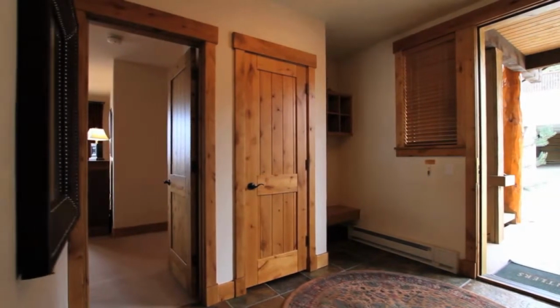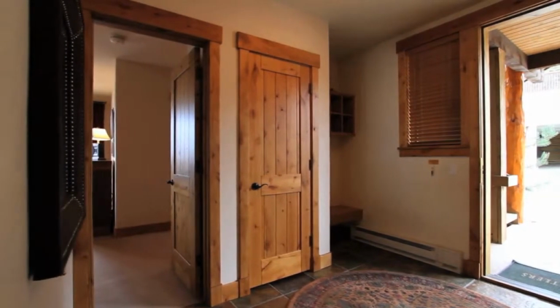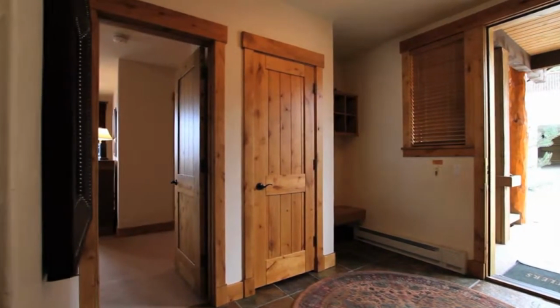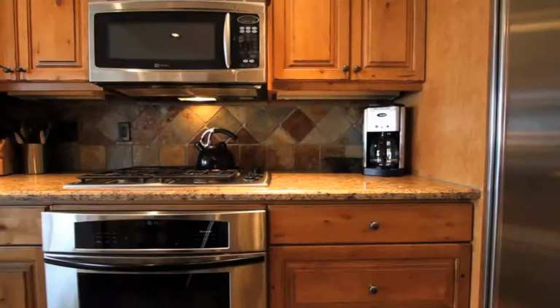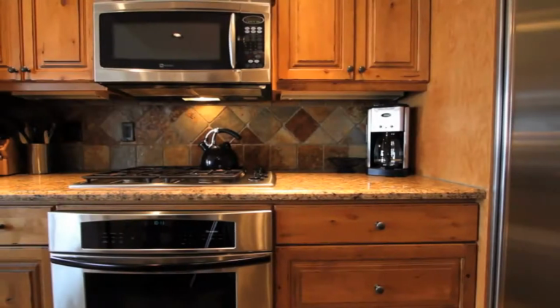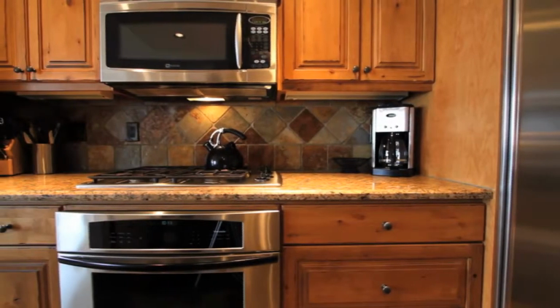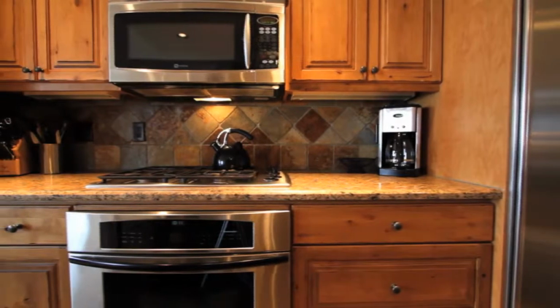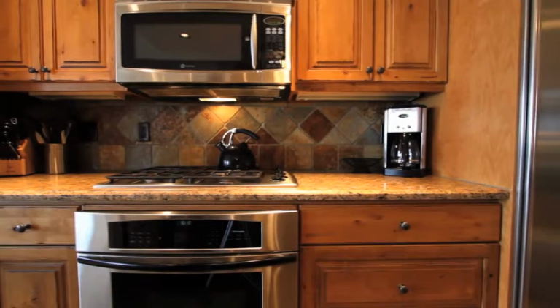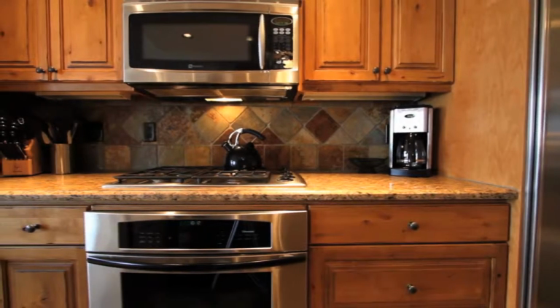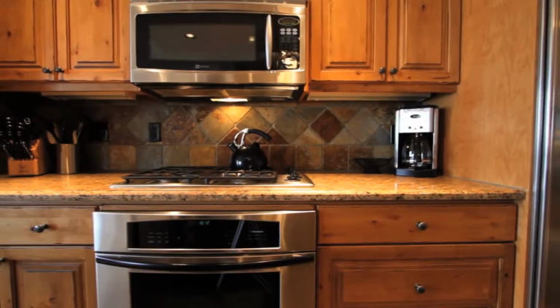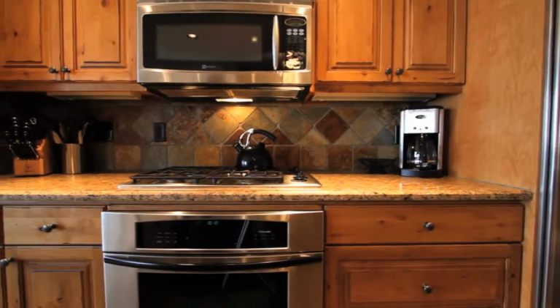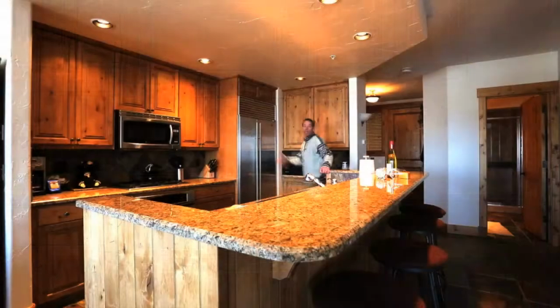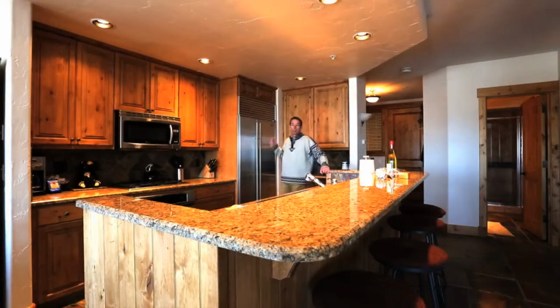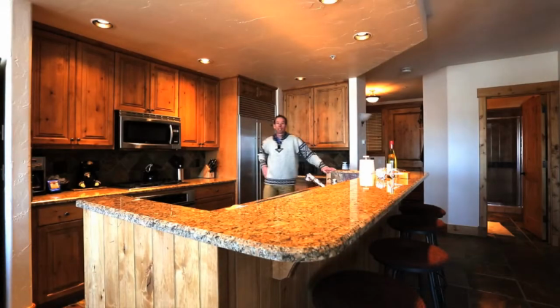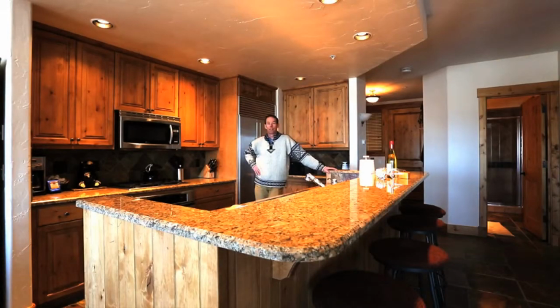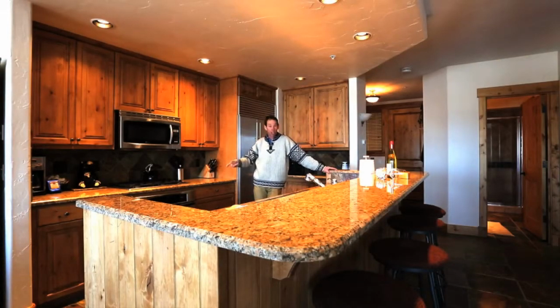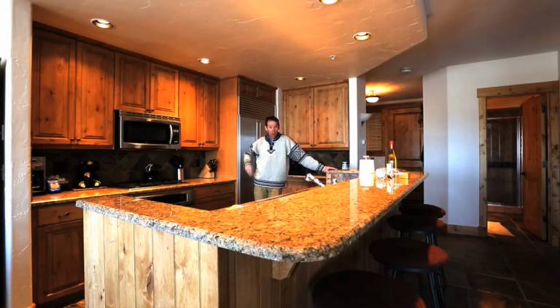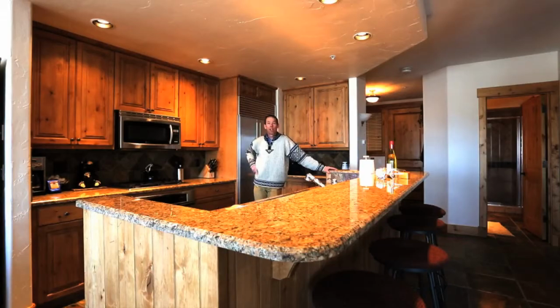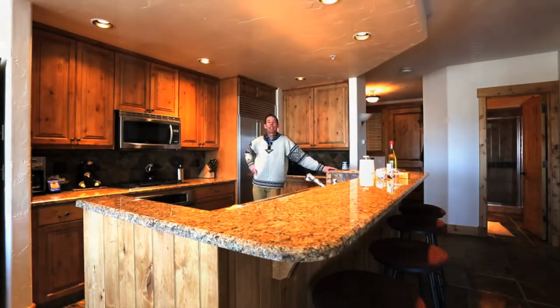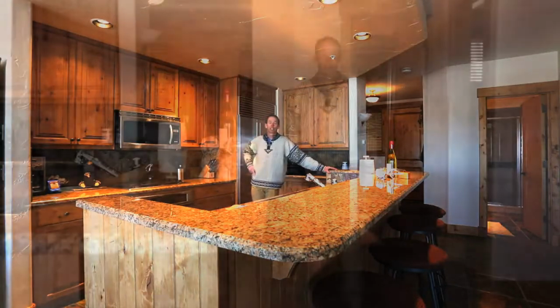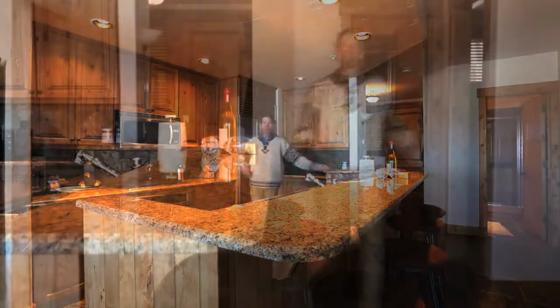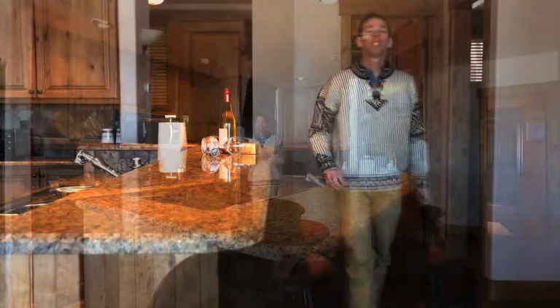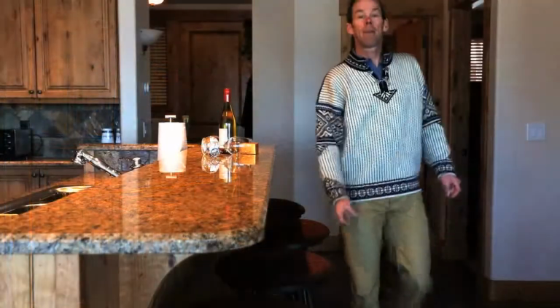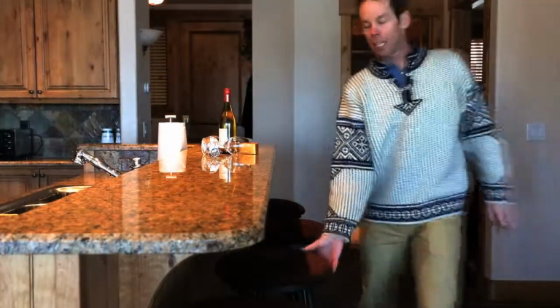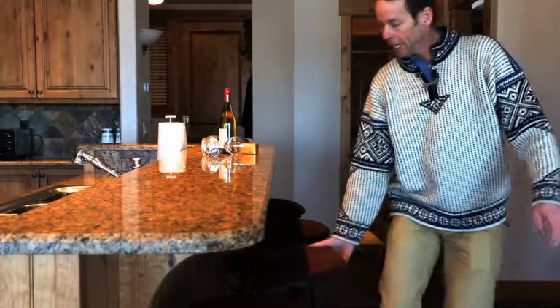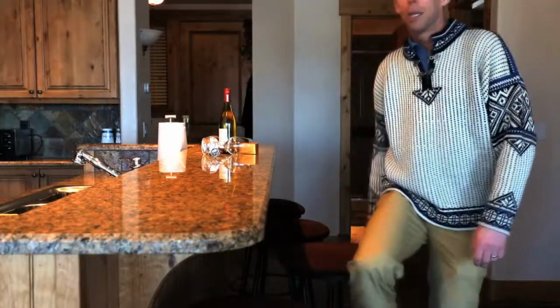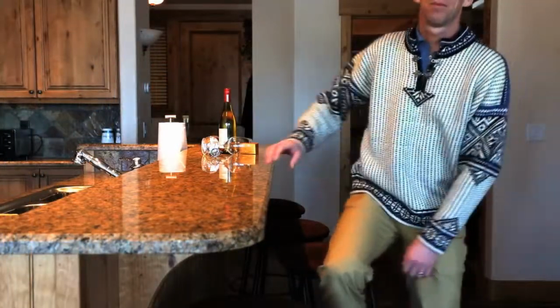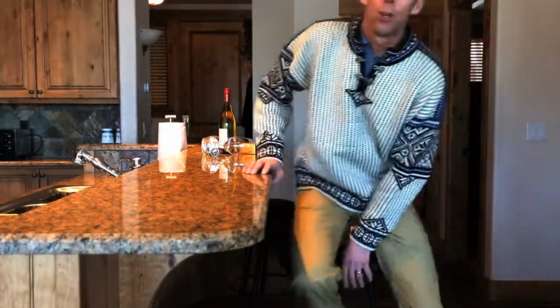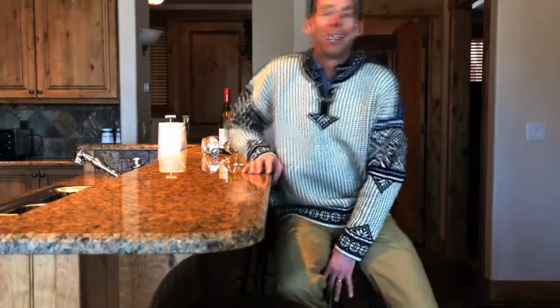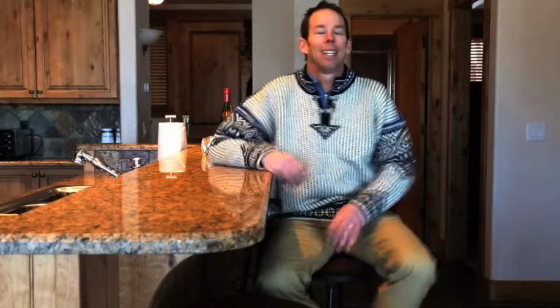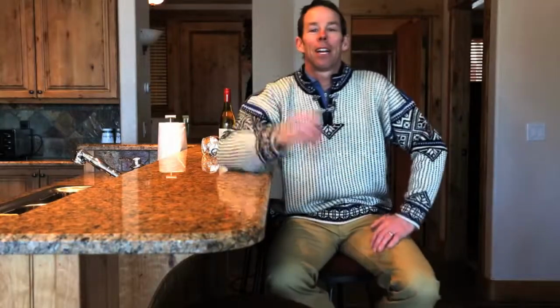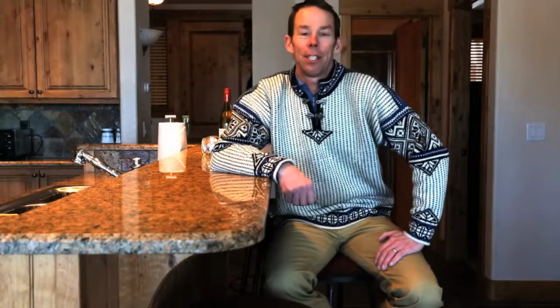The kitchen has wonderful granite countertops, professional grade appliances with a Sub-Zero refrigerator, Thermador oven and gas cooktop. For lunchtime or après ski, pull up a stool and admire the views.